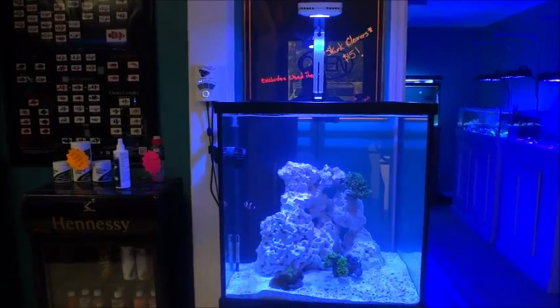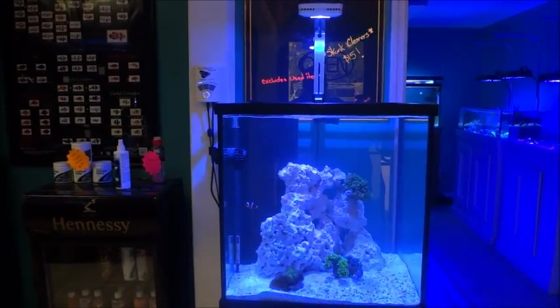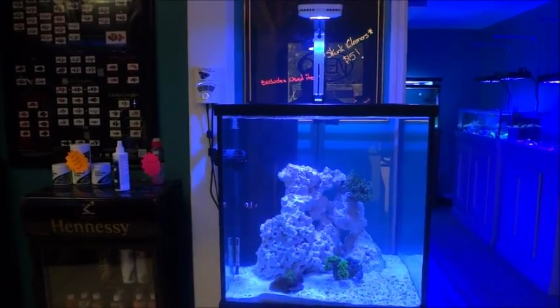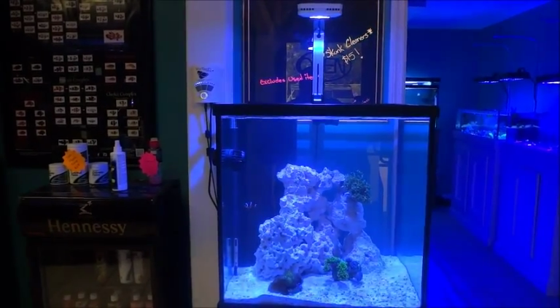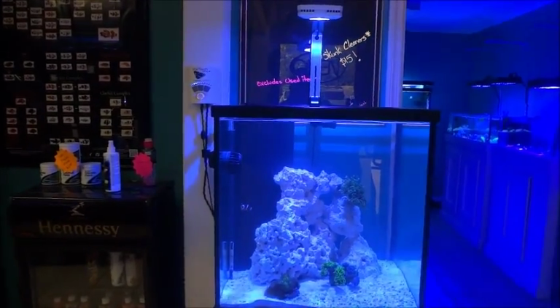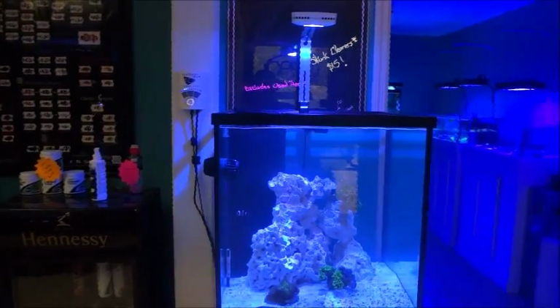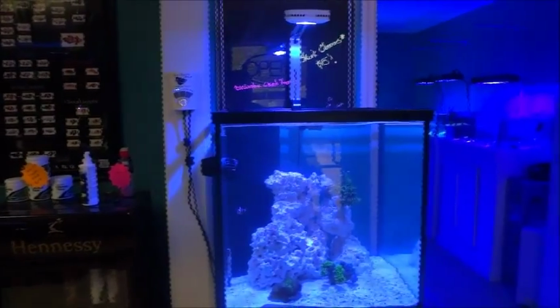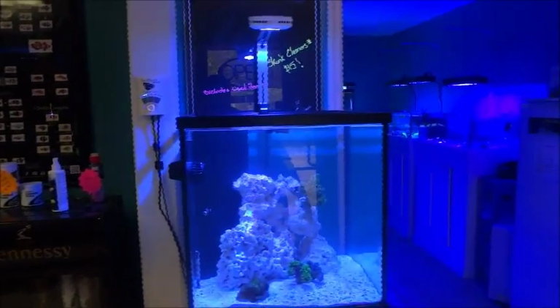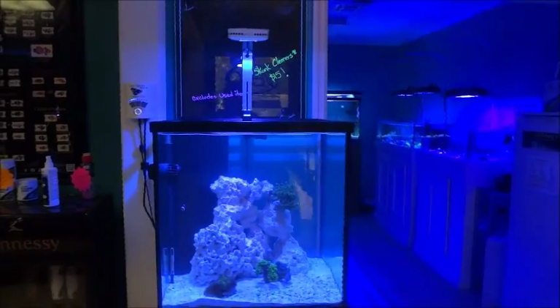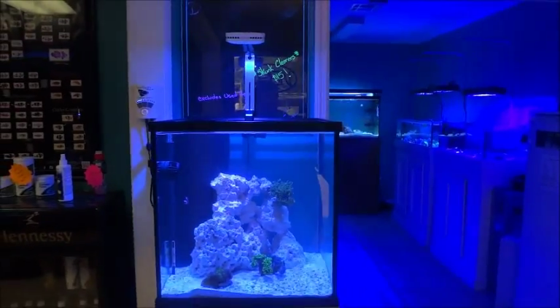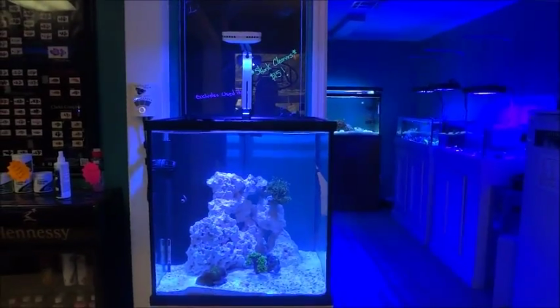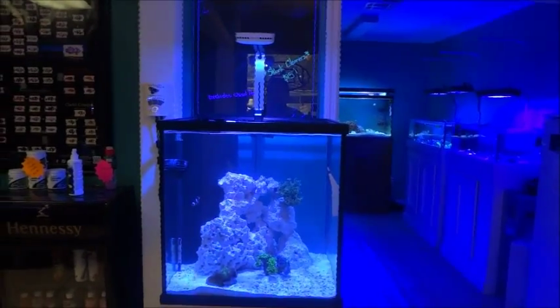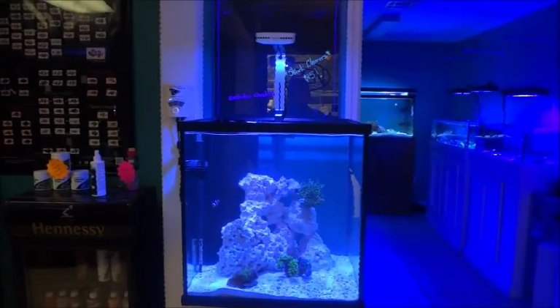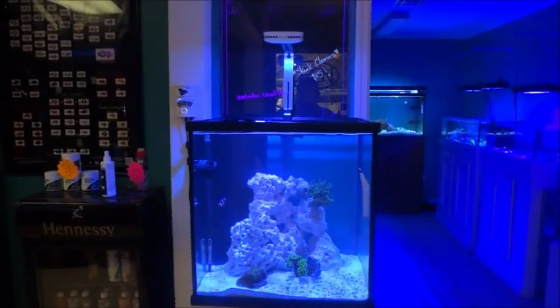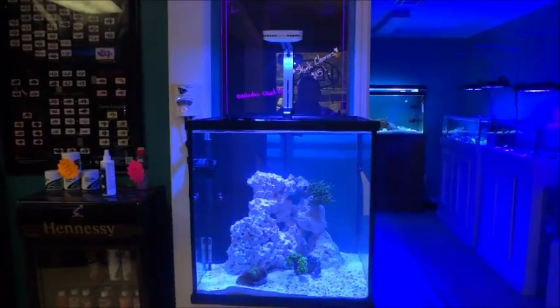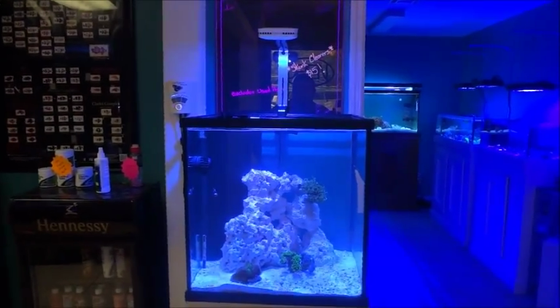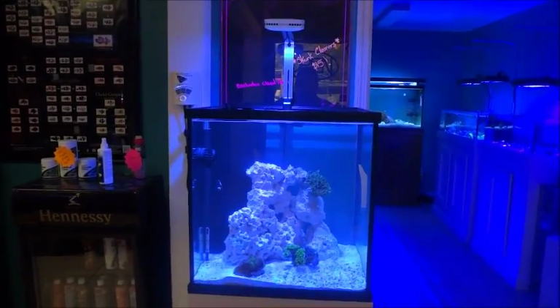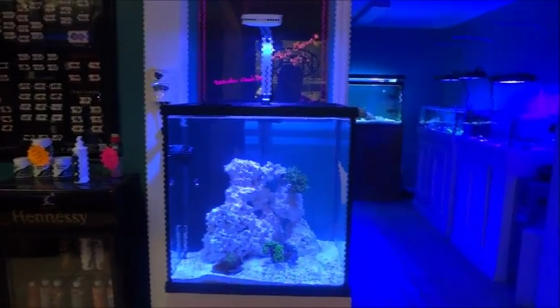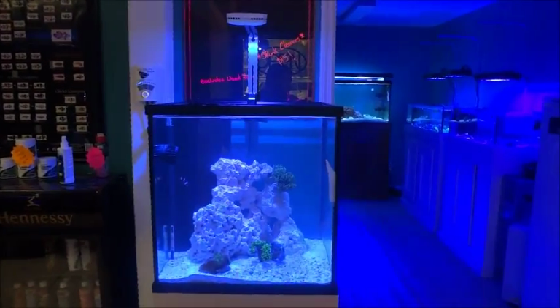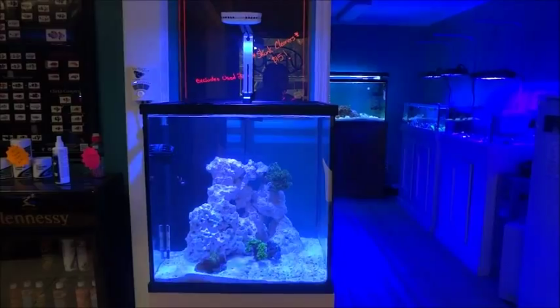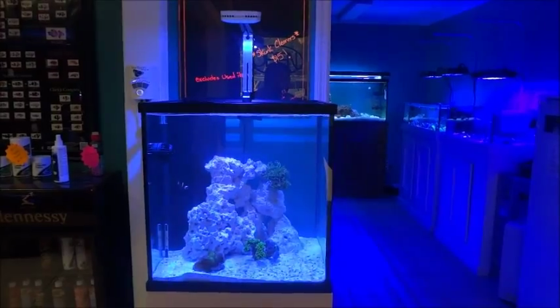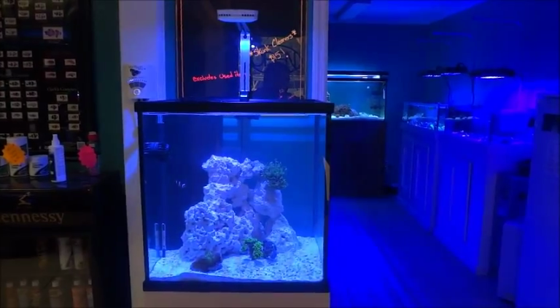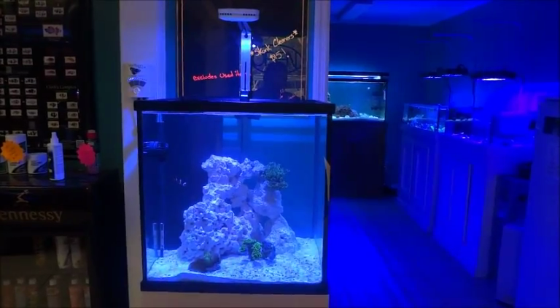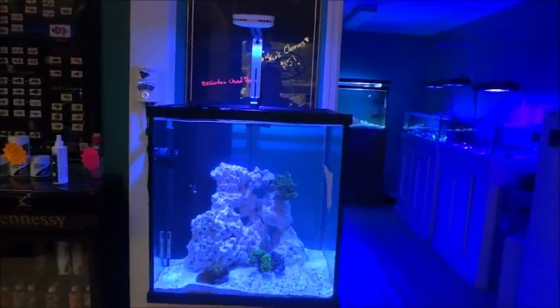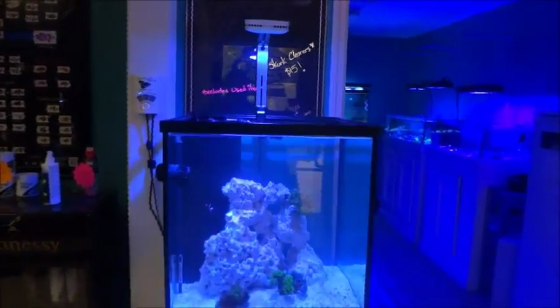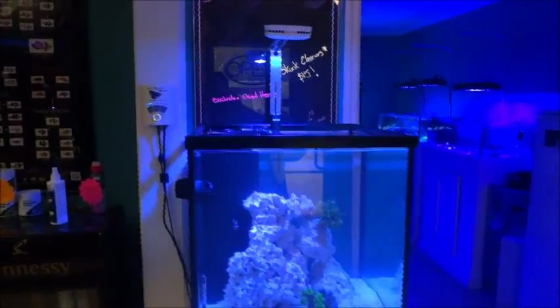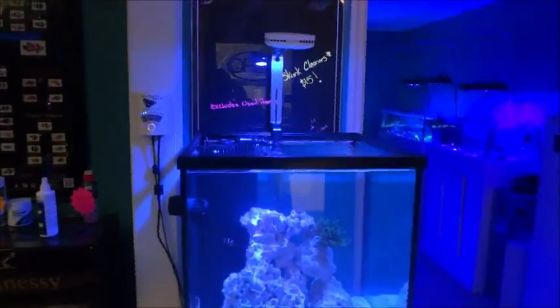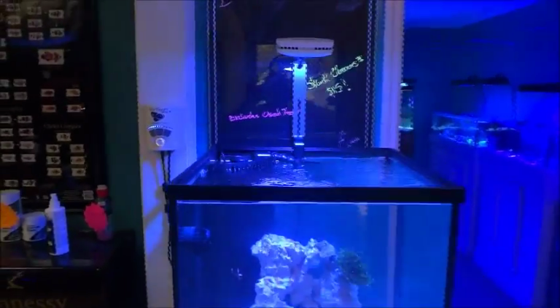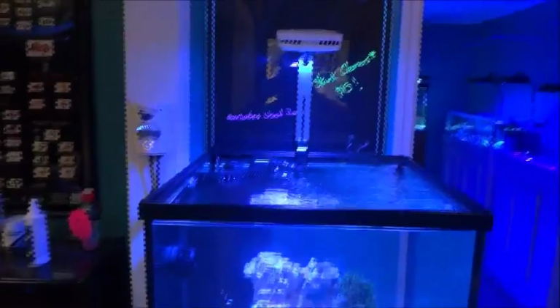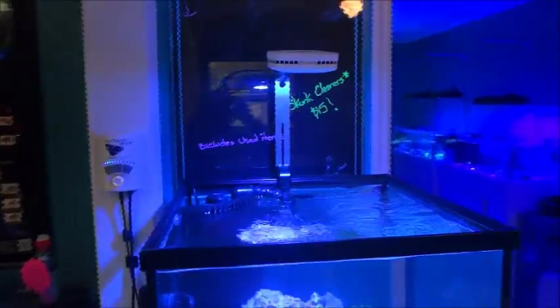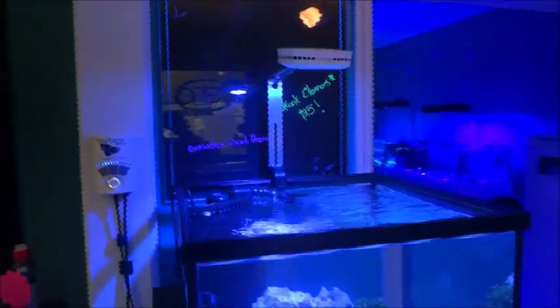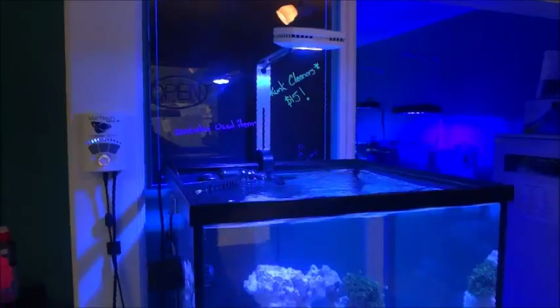Hello again, this is Manuel from Salty Addiction. This is another quick little update on the AI Prime. I've had it for about a week and no trouble so far. Everybody — all the customers — really like the light.